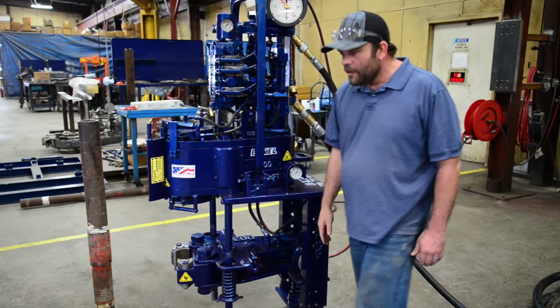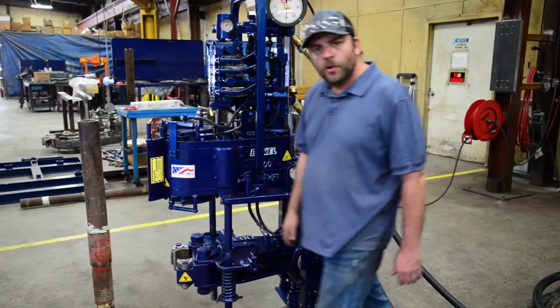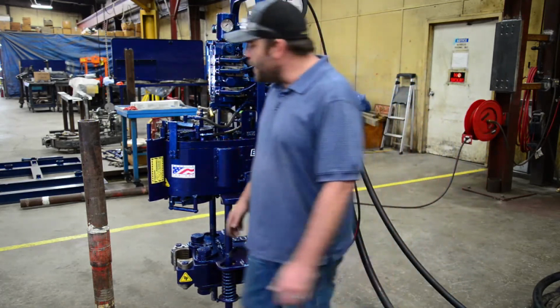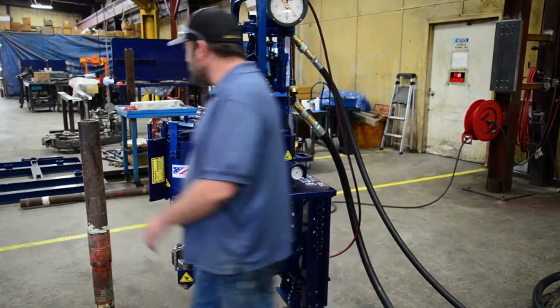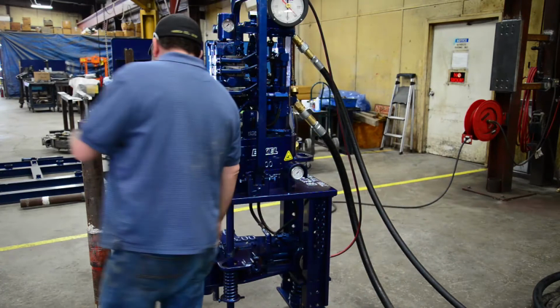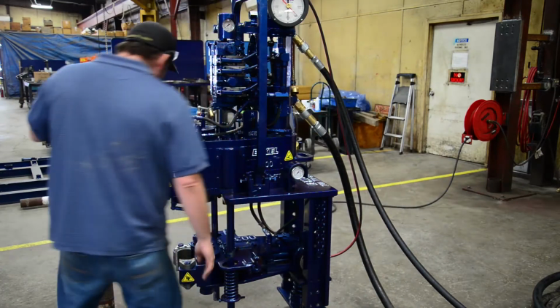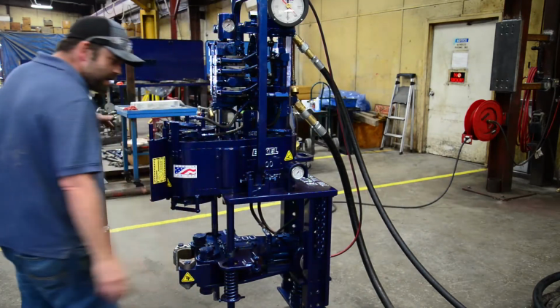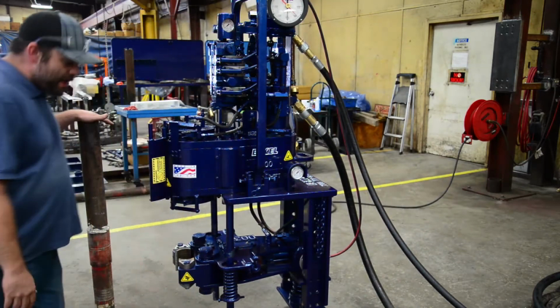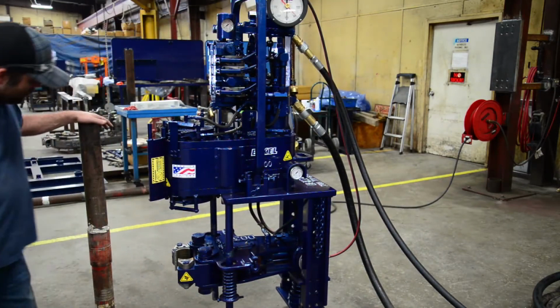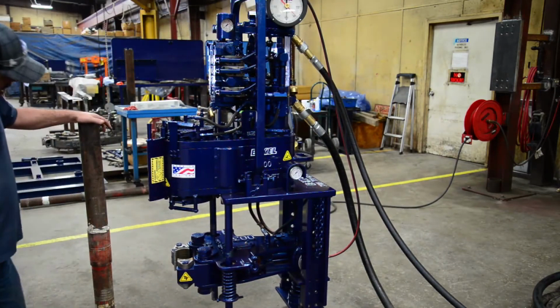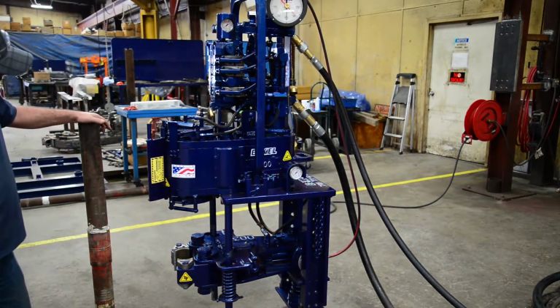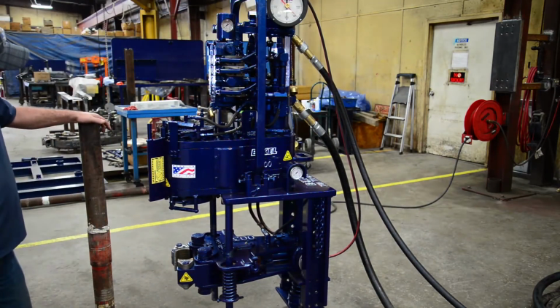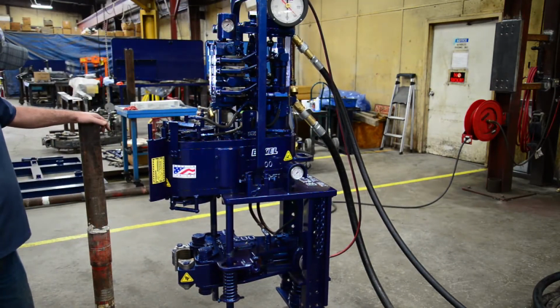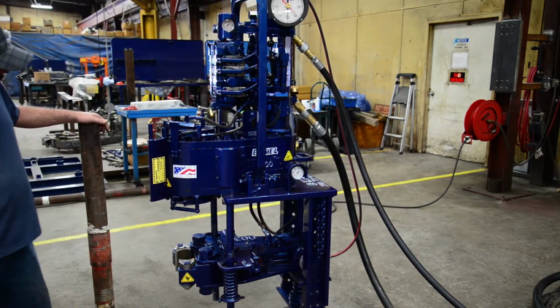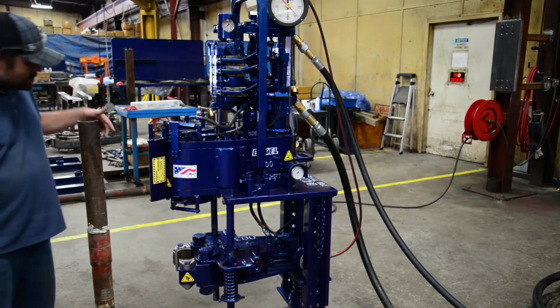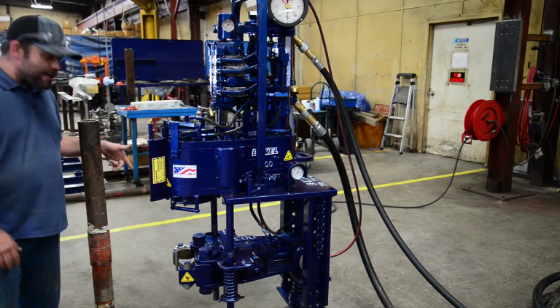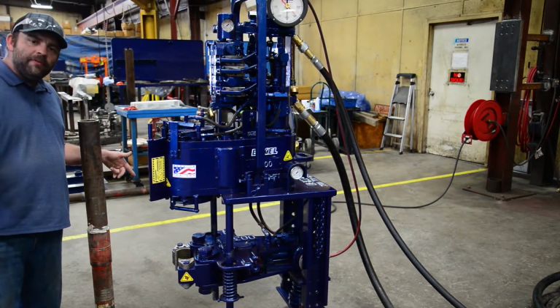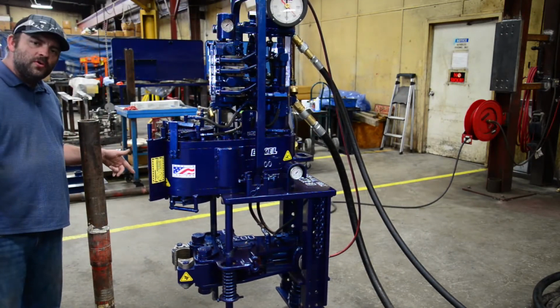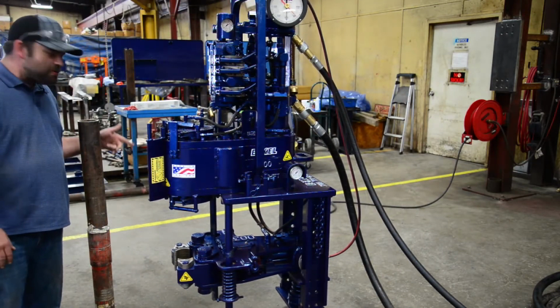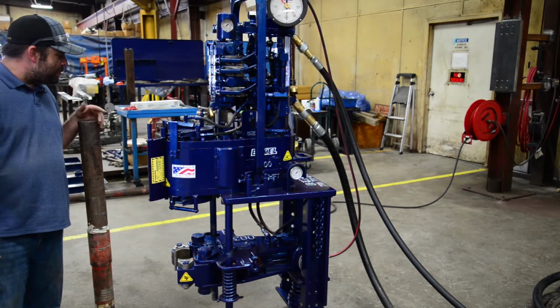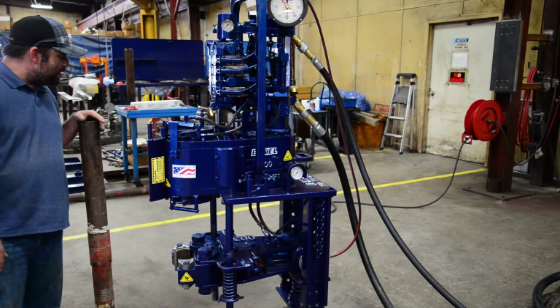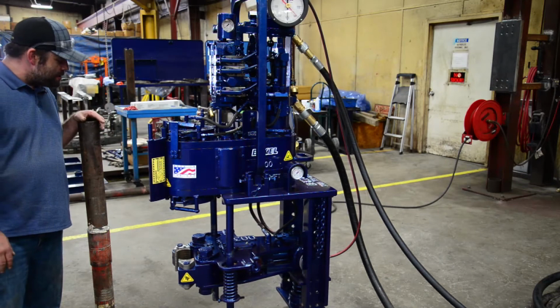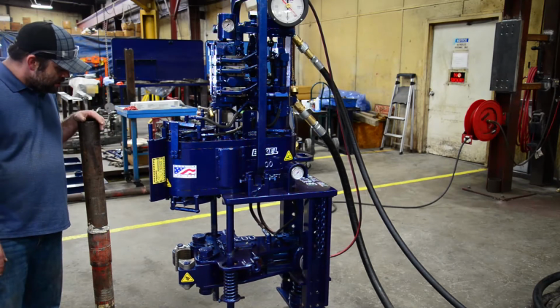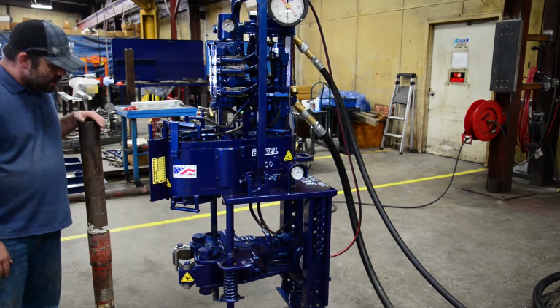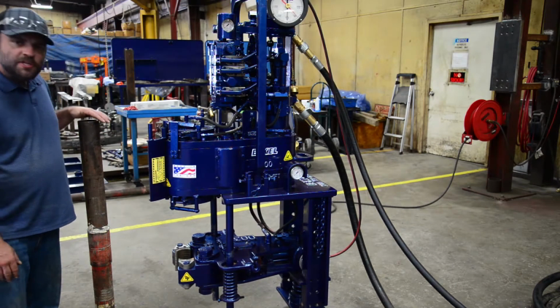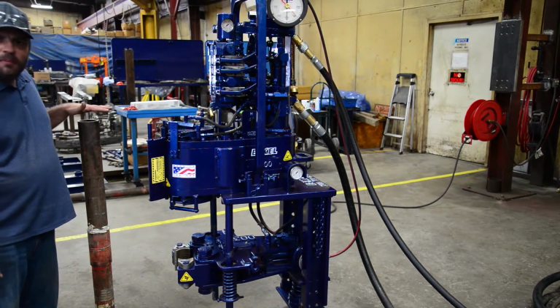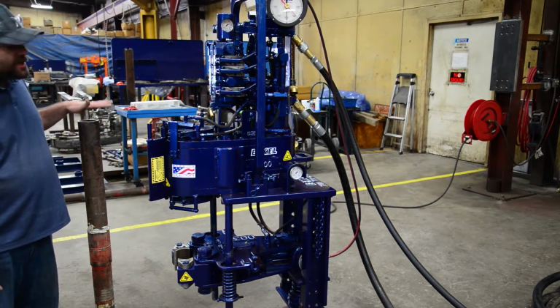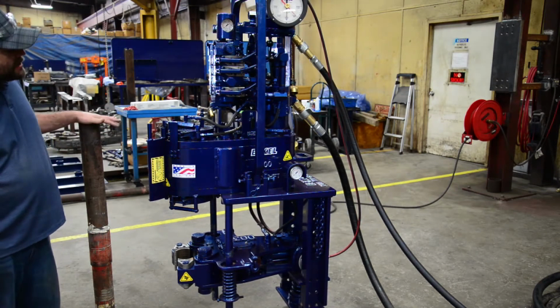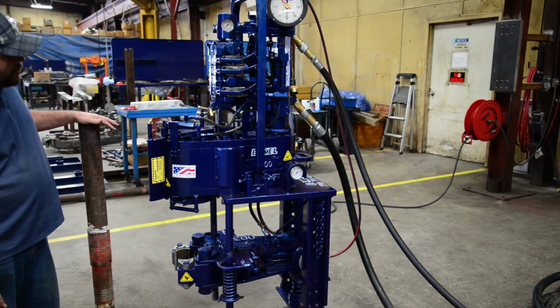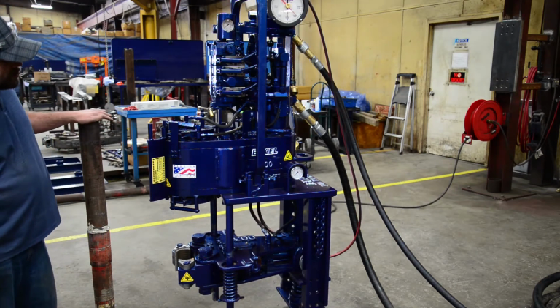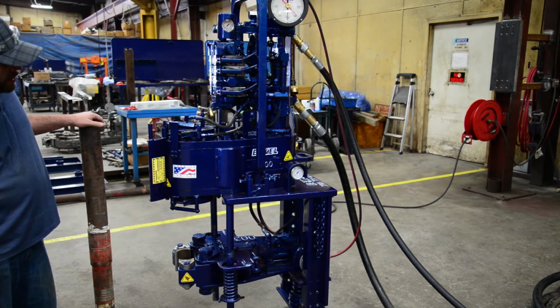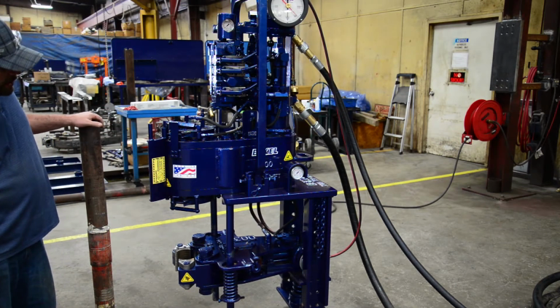We're going to be making up a 3.5 inch API coupling type connection using 3.5 inch quartz tooth wraparound dies. We should get about 7,000 foot pounds of torque out of the connection.